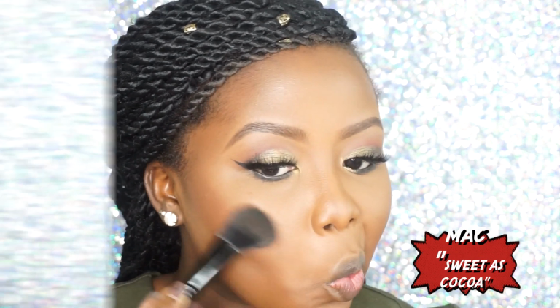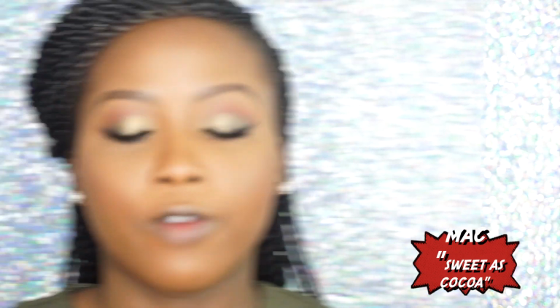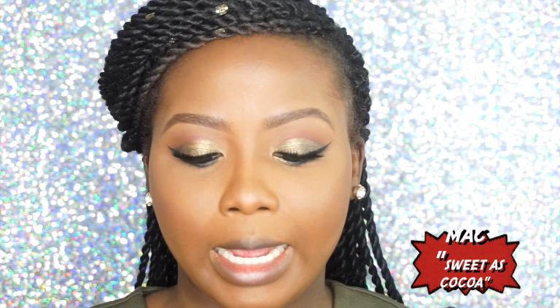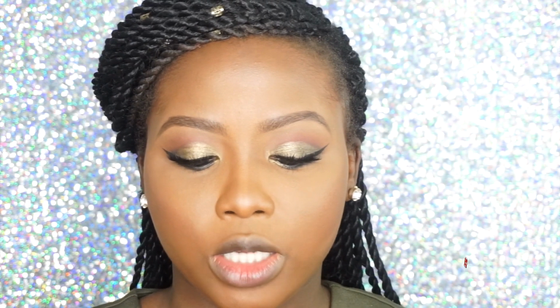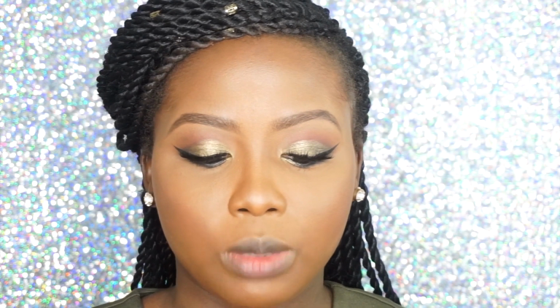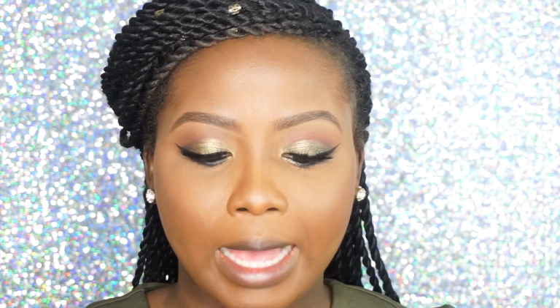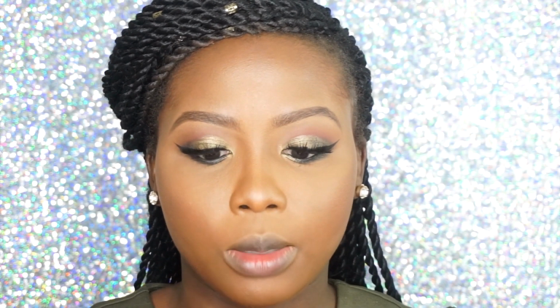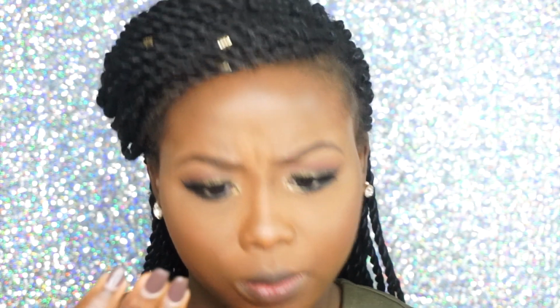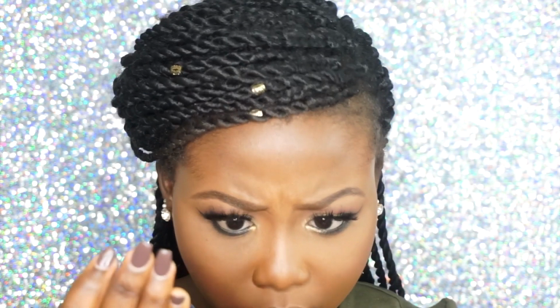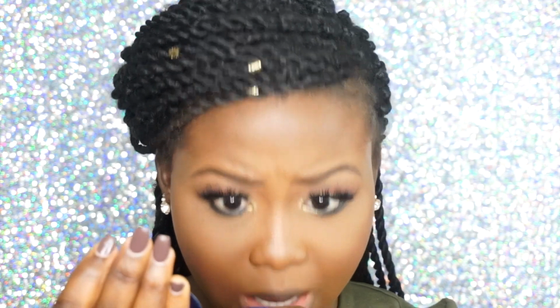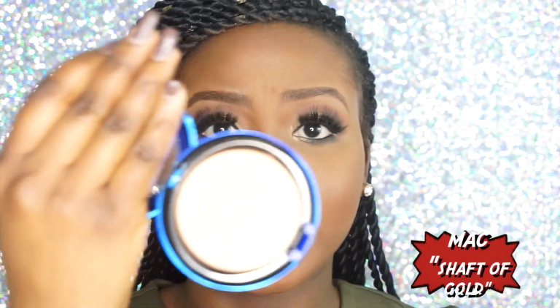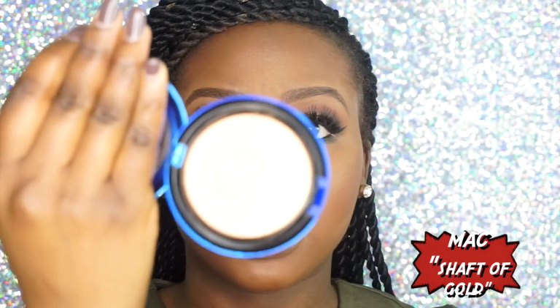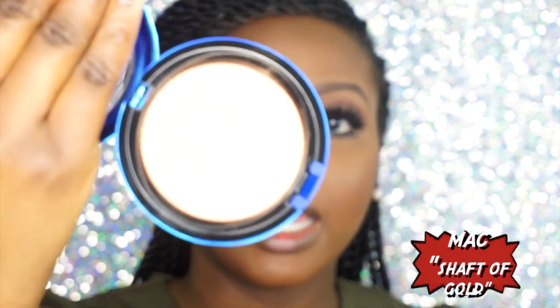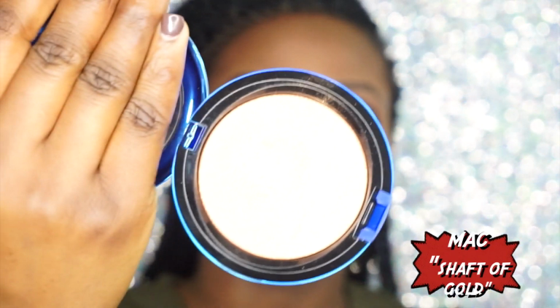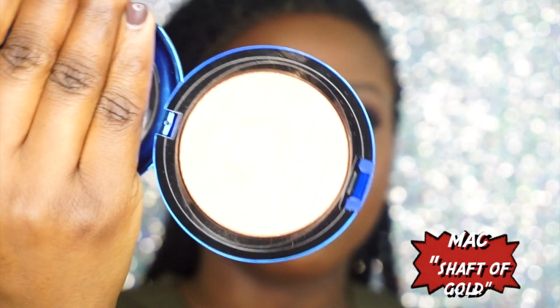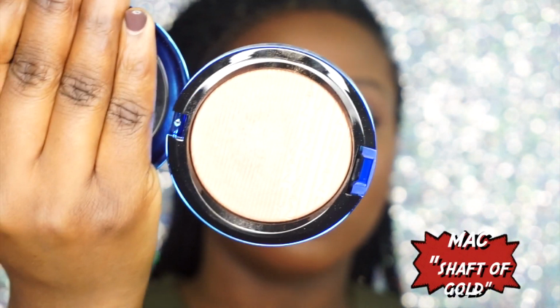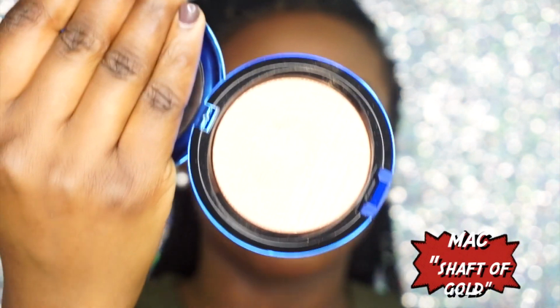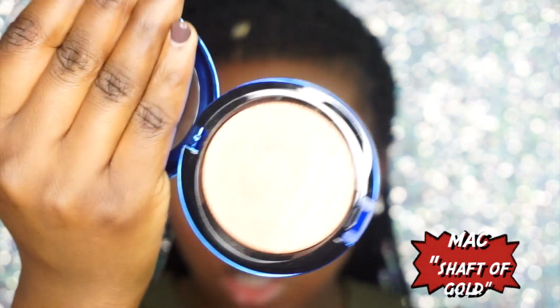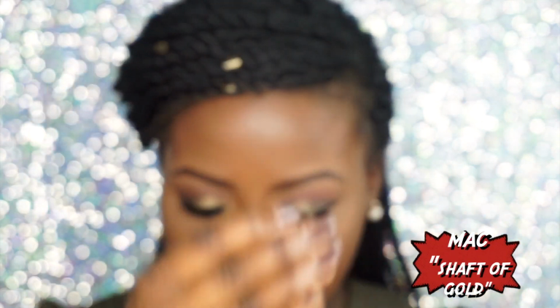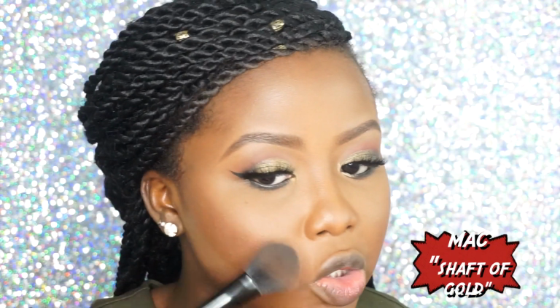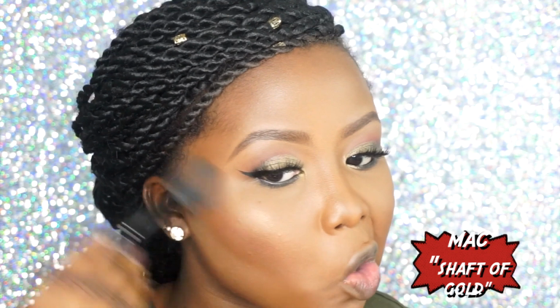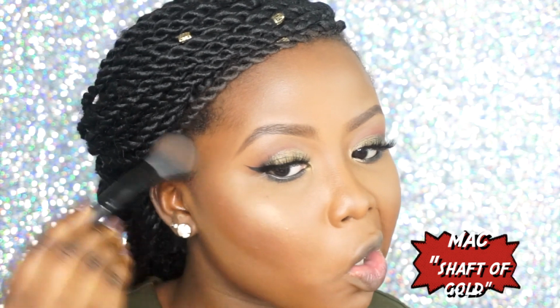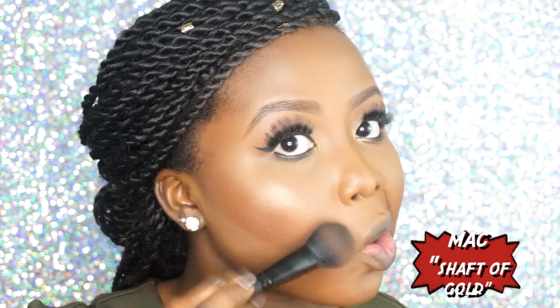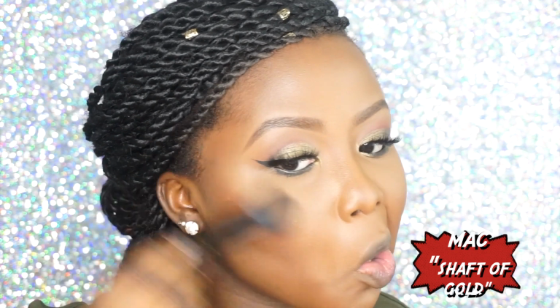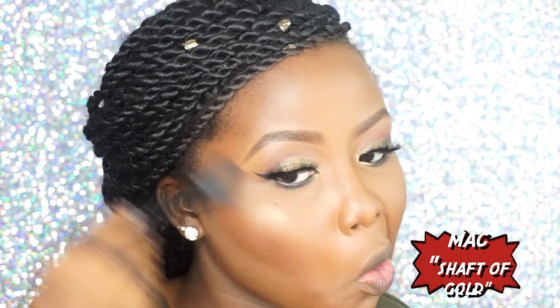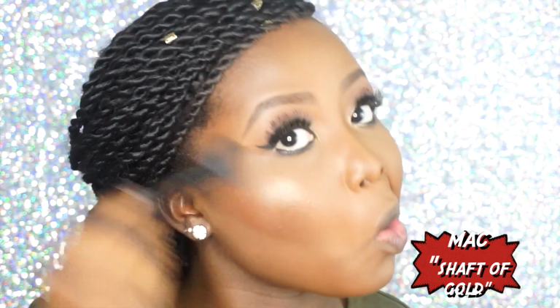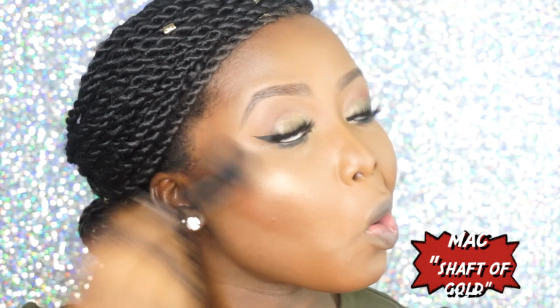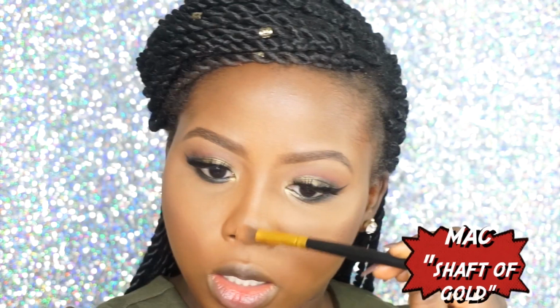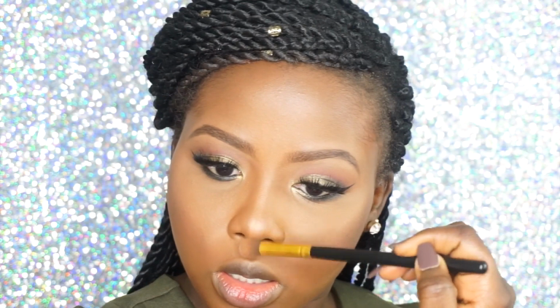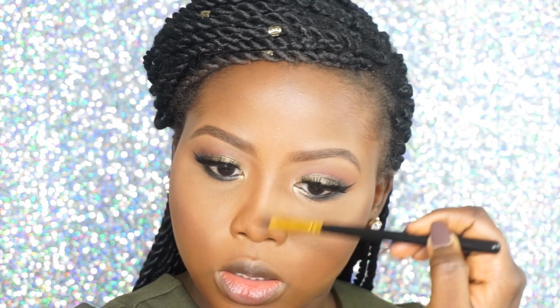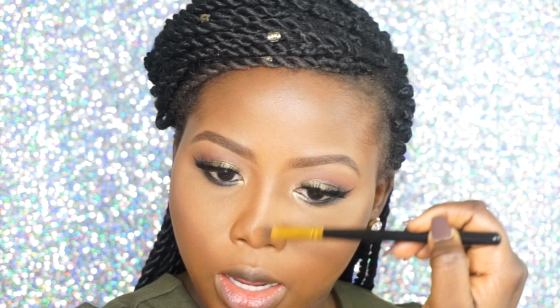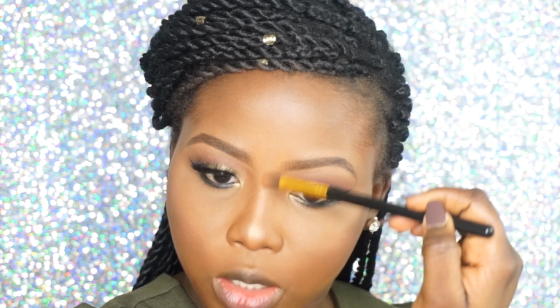For my highlighter today, I'm using my MAC Extra Dimension in Shaft of Gold — it's a pretty gold. I'm also going to highlight my nose.